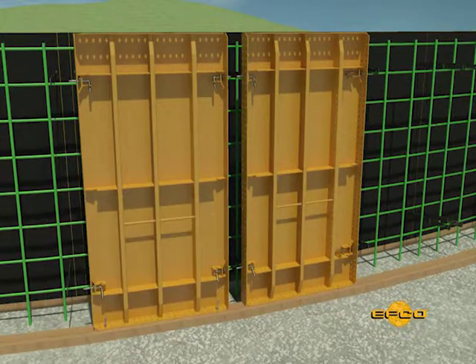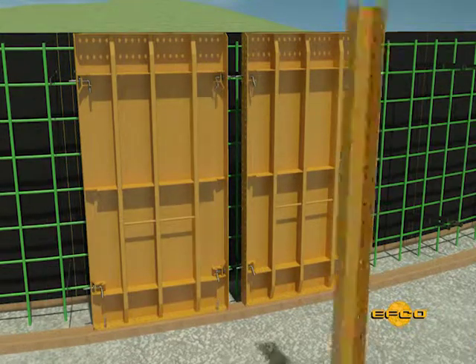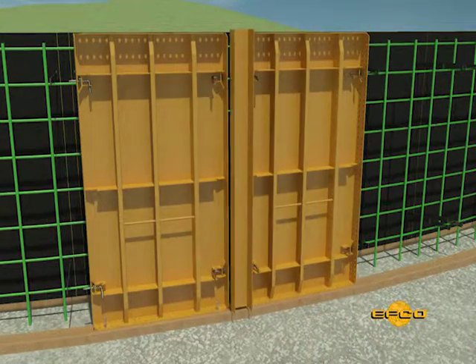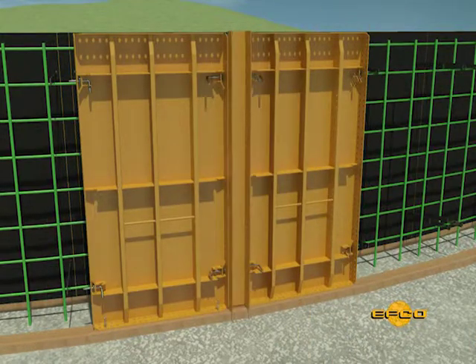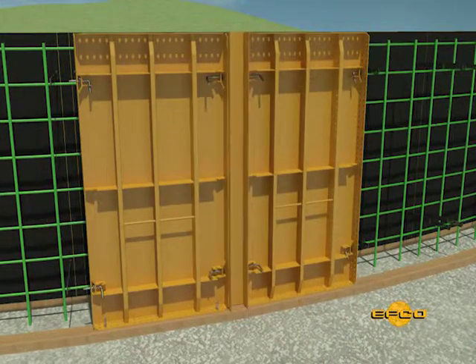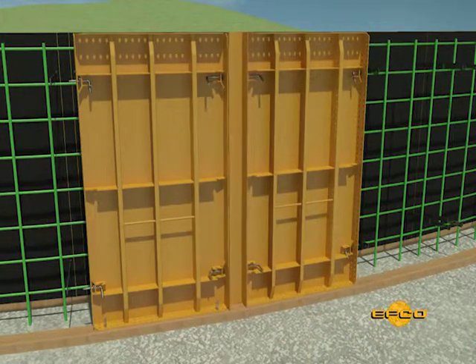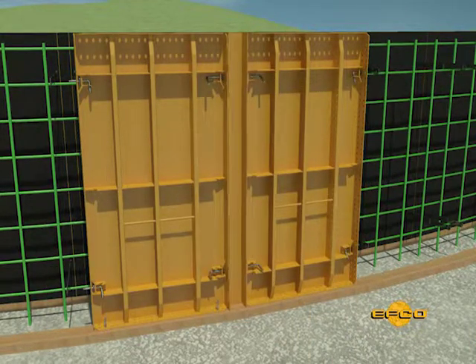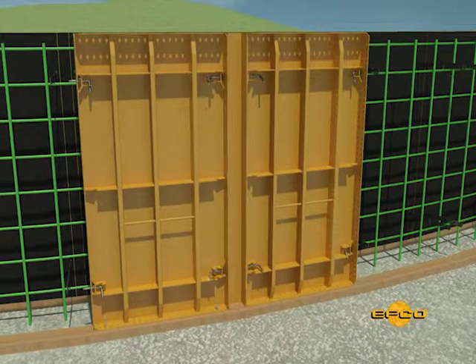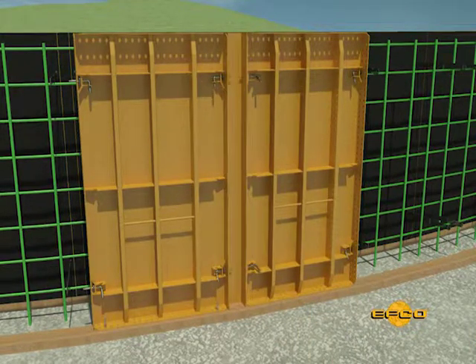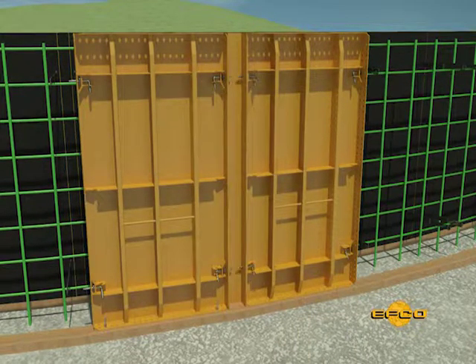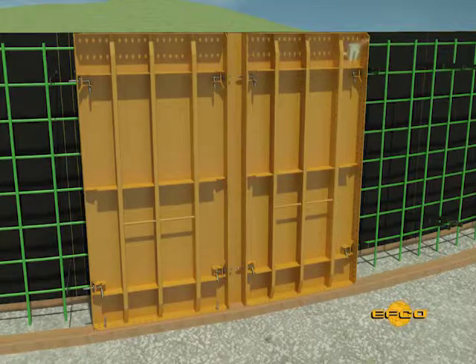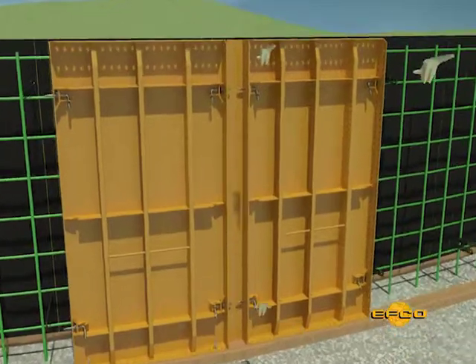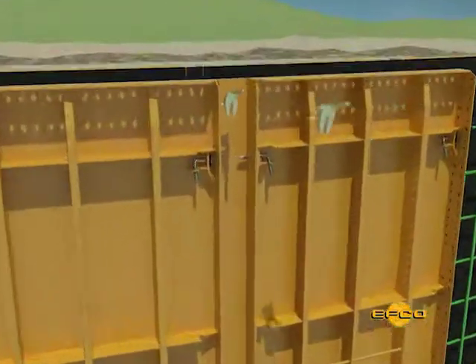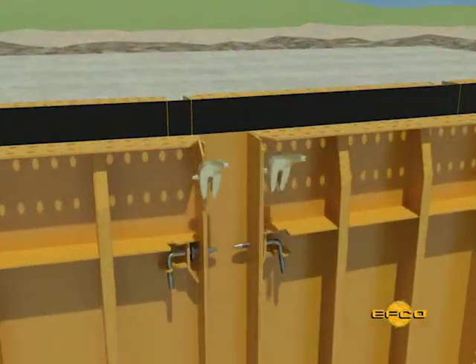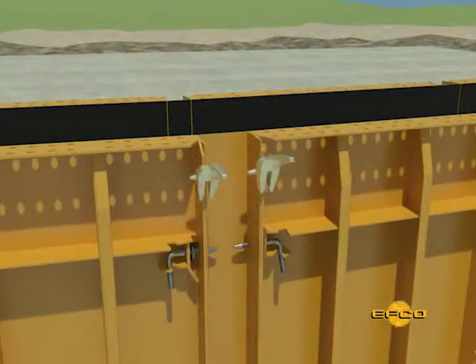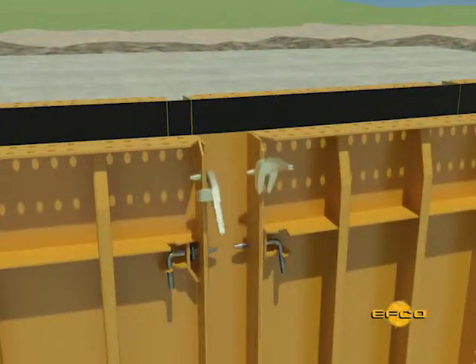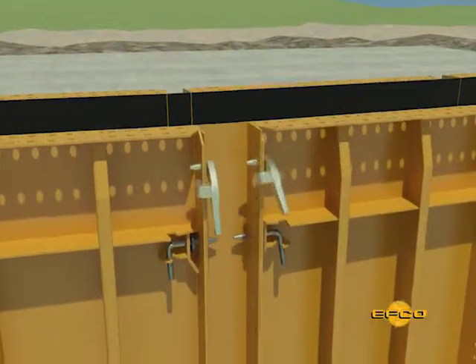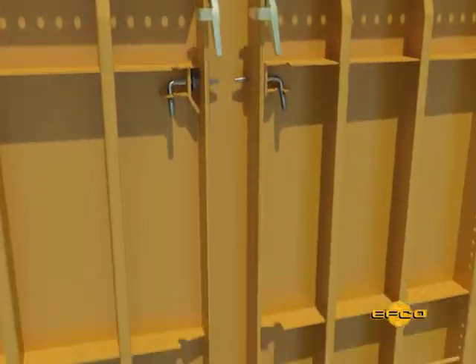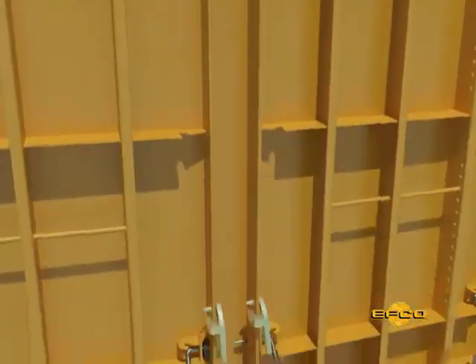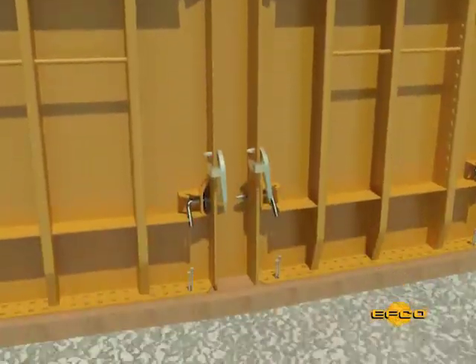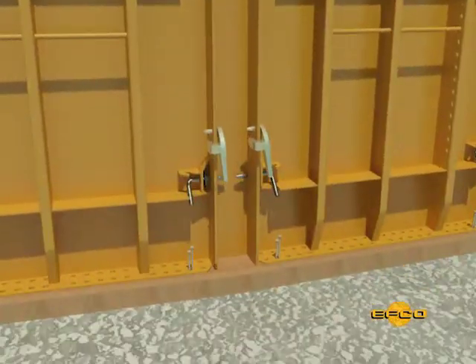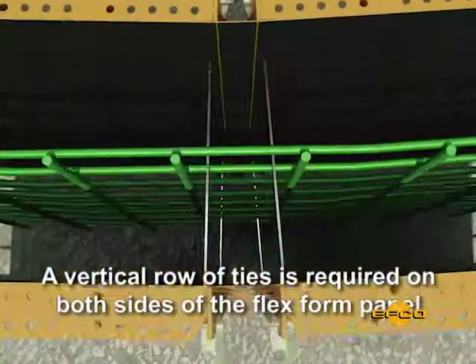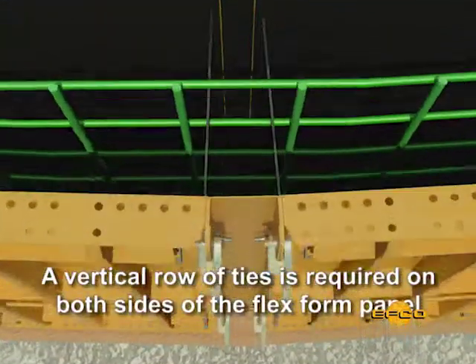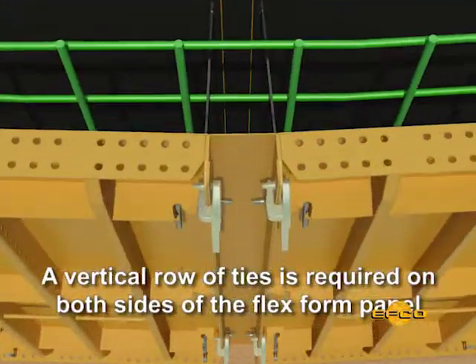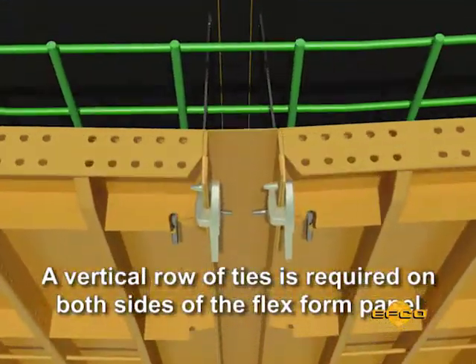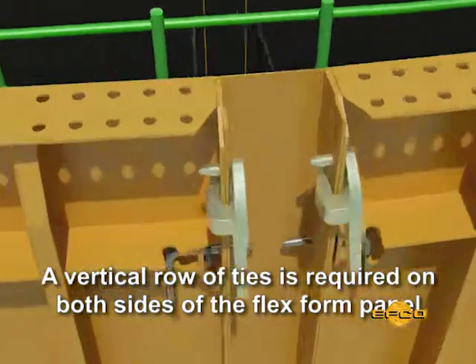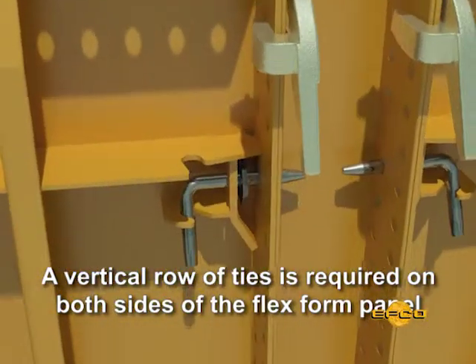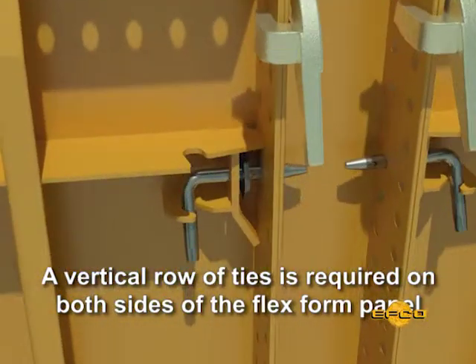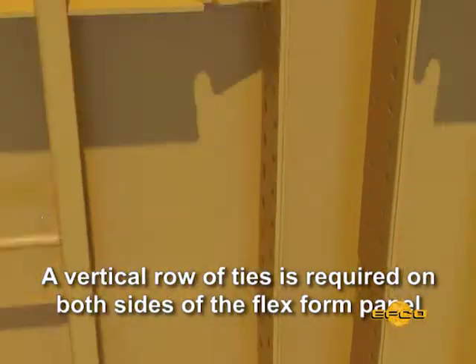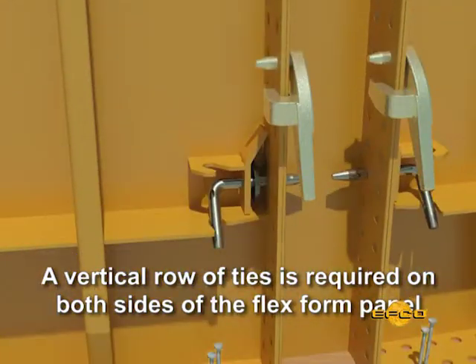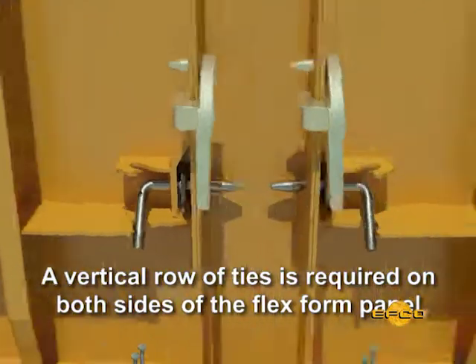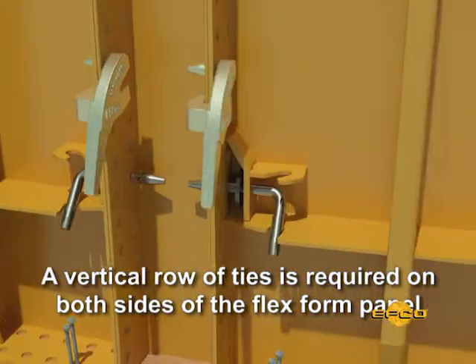Set the required flexible form between the panels and clamp, making sure that all pins are securely in locked position. A vertical row of spreader ties is required on both sides of the flexible form panels.